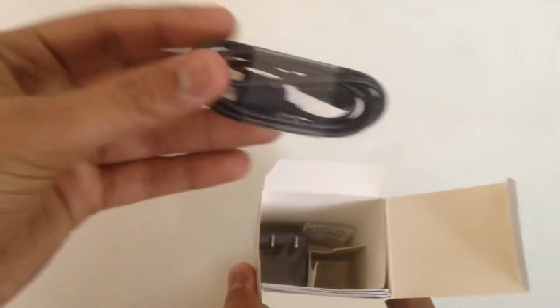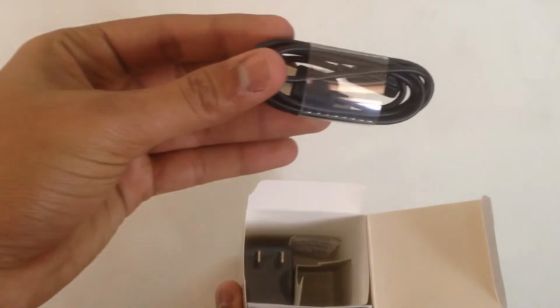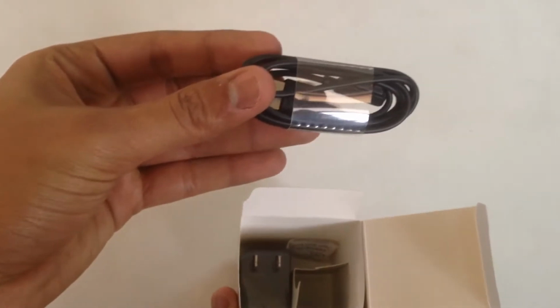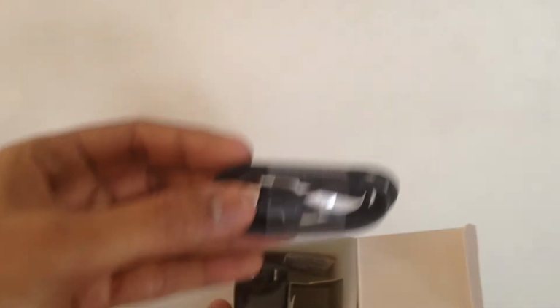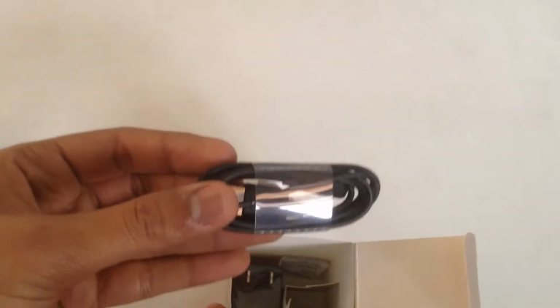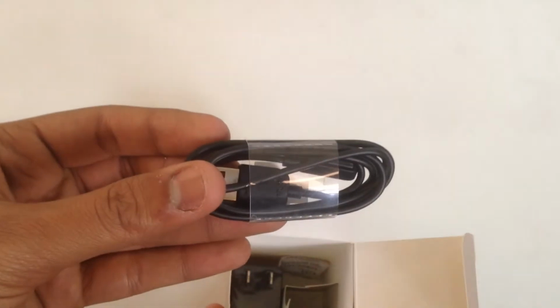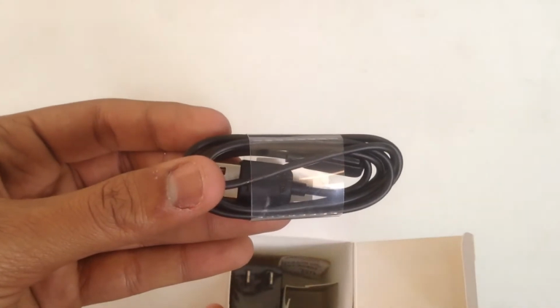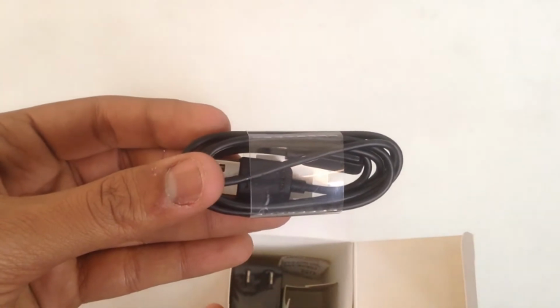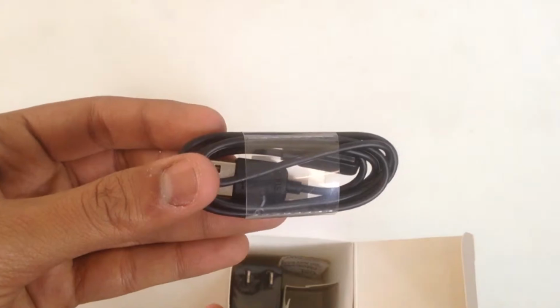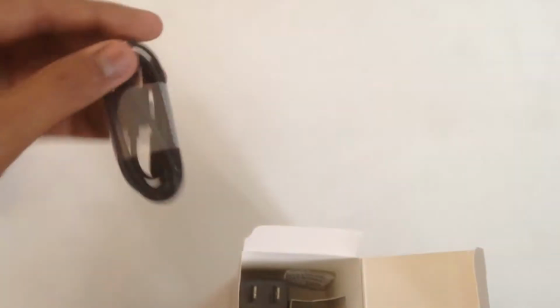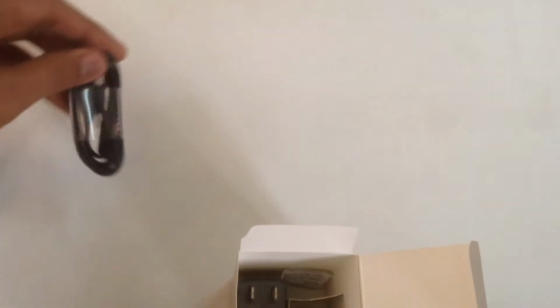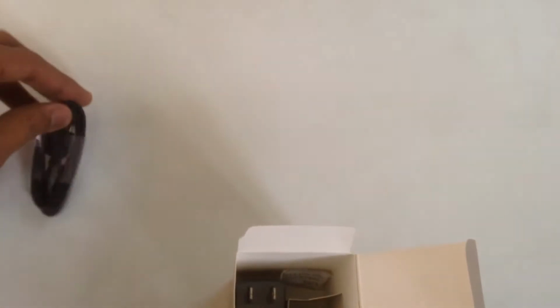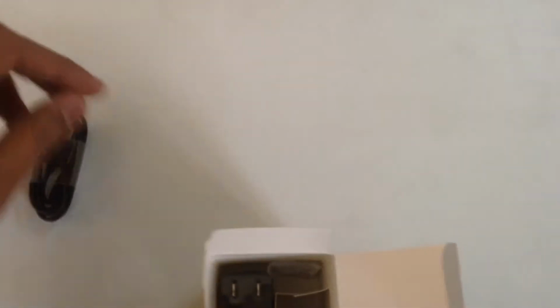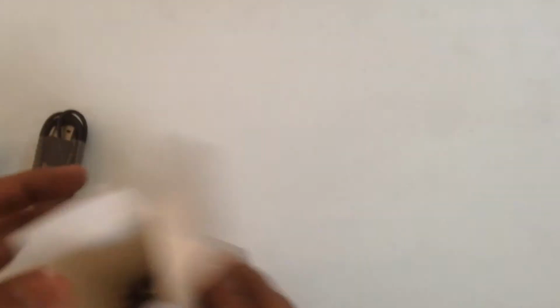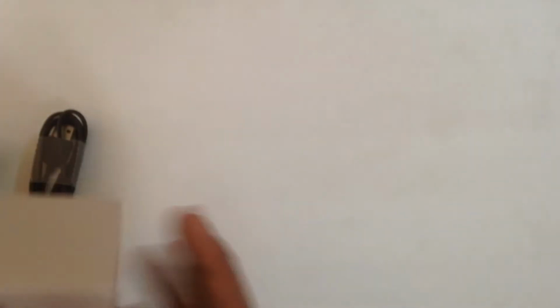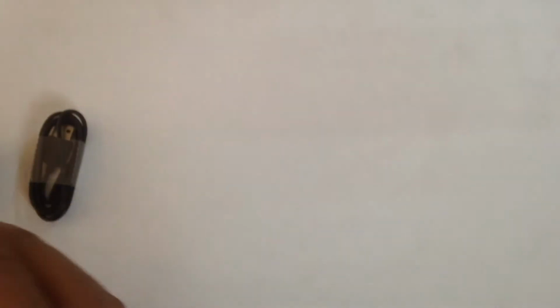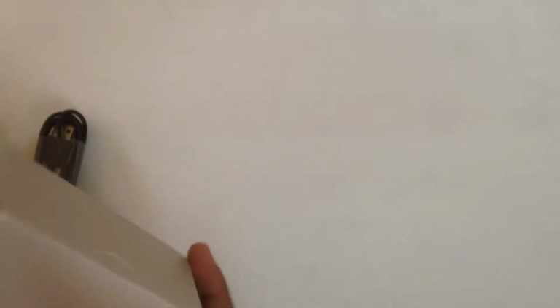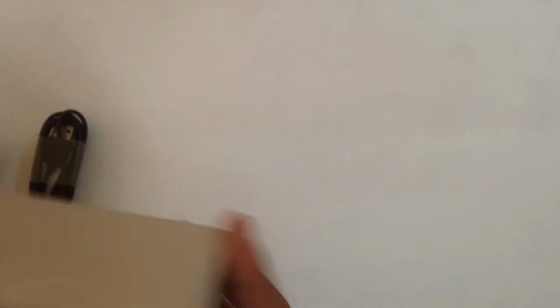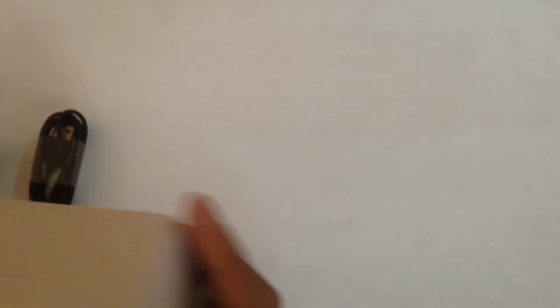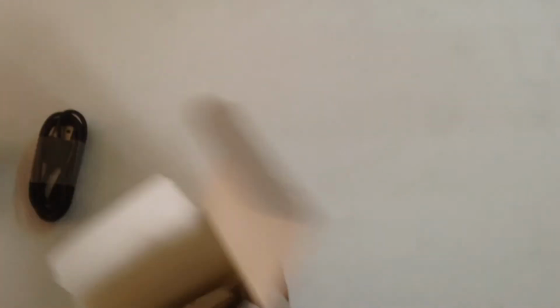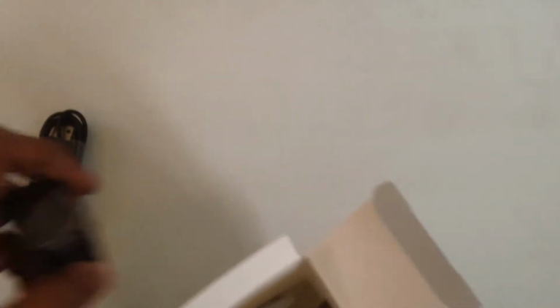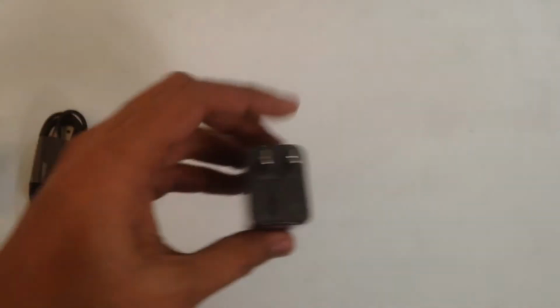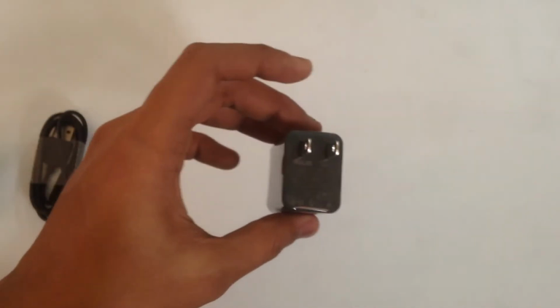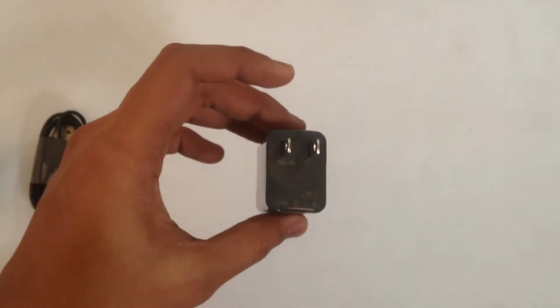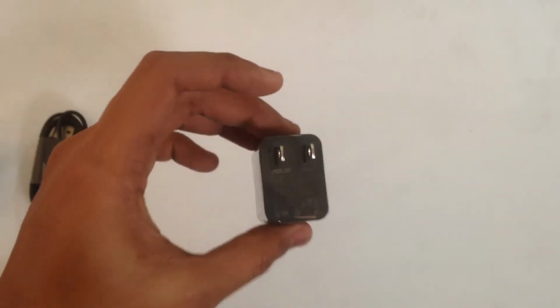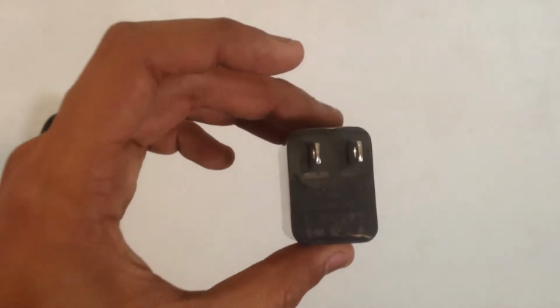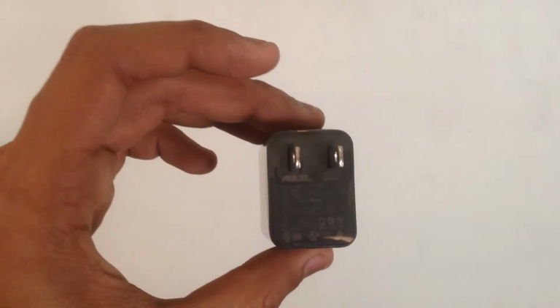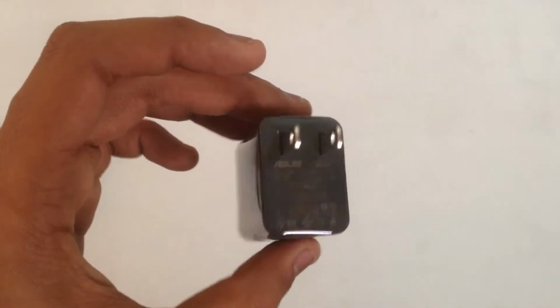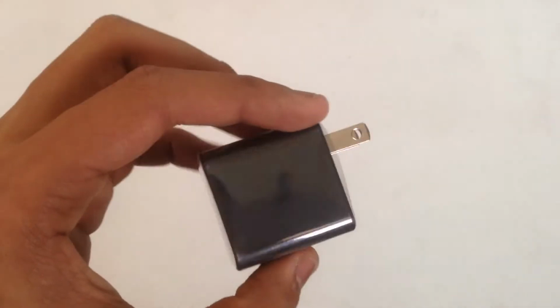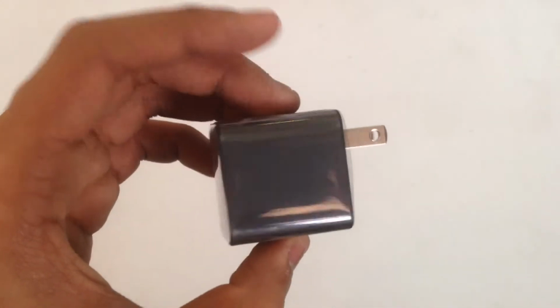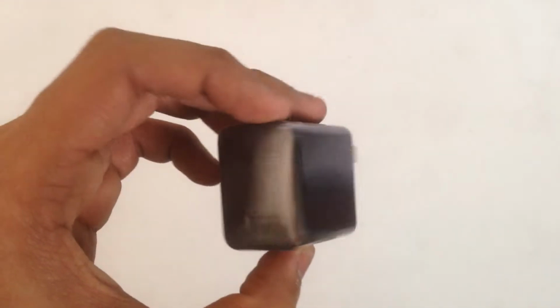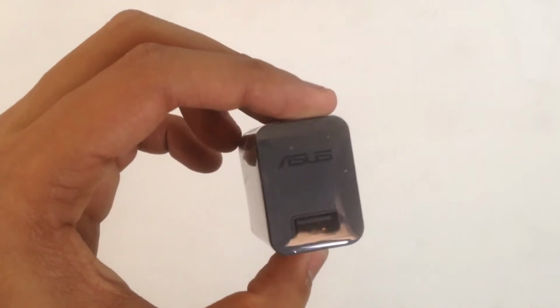This is their proprietary cable. It is magnetic, just like the one present in MacBooks. We also have a standard looking wall adapter.